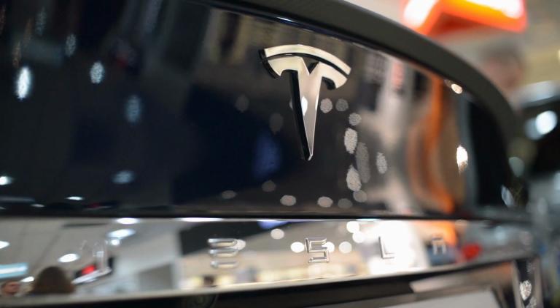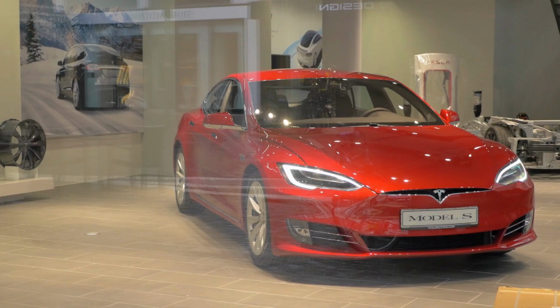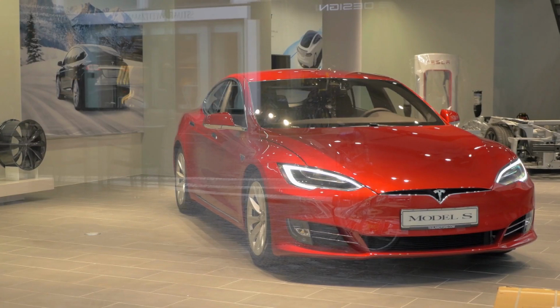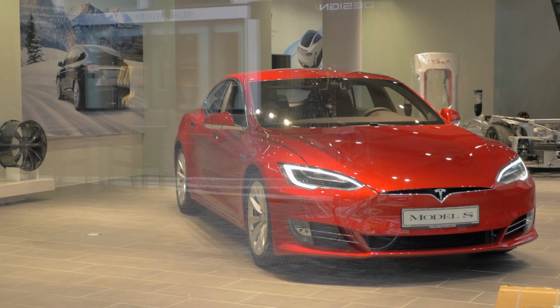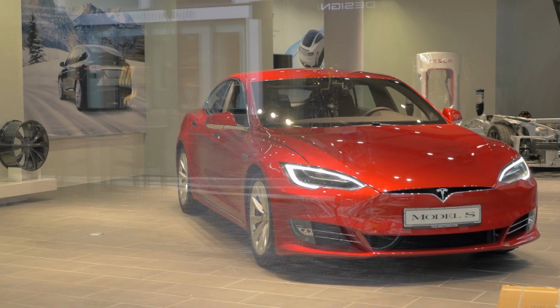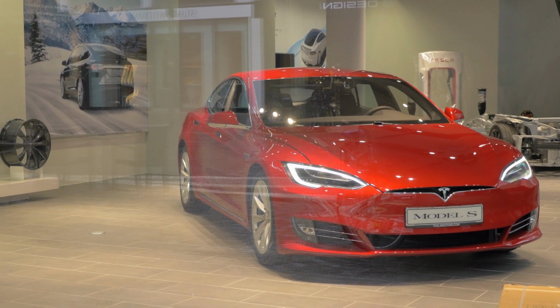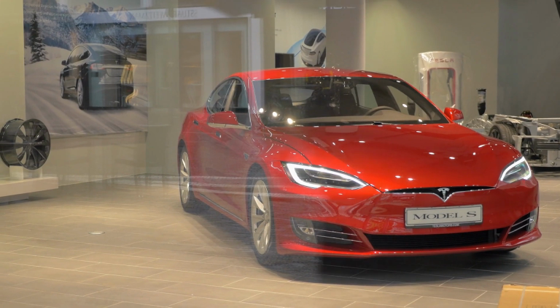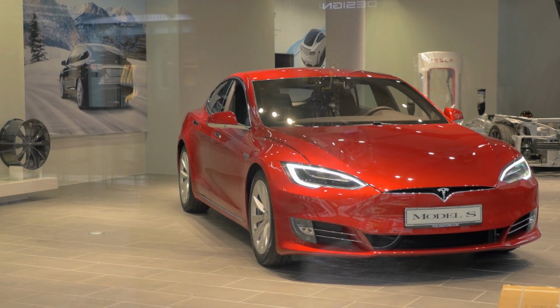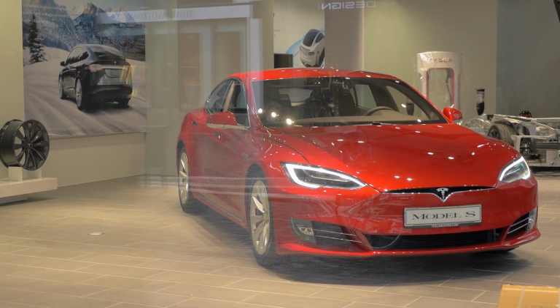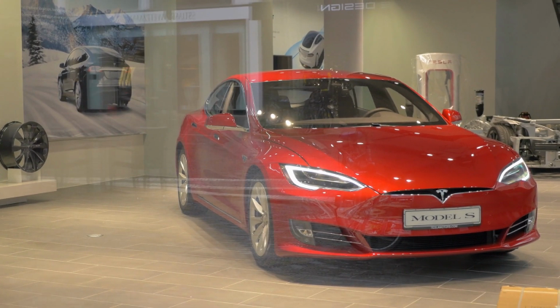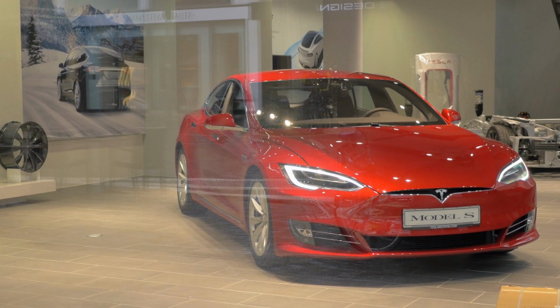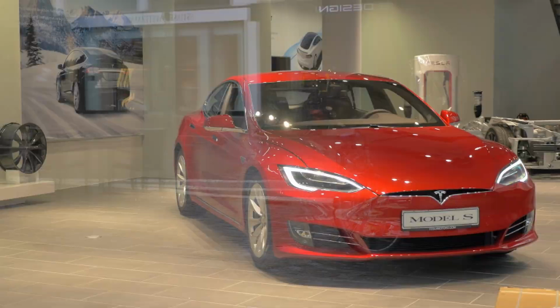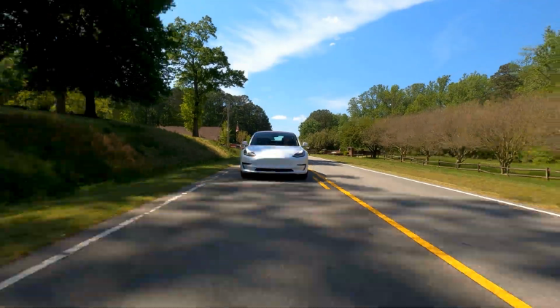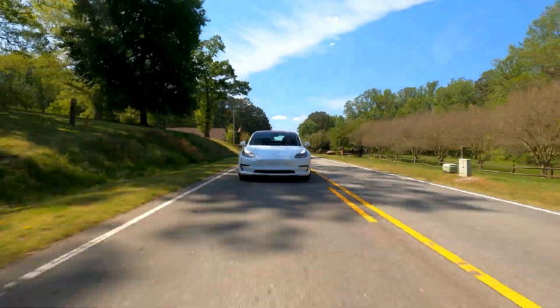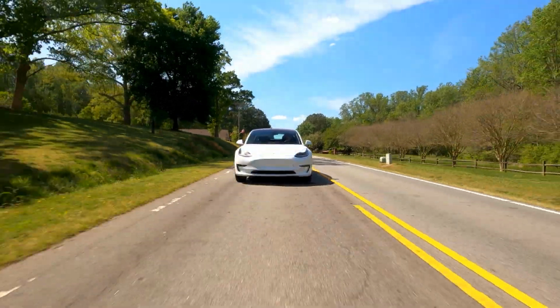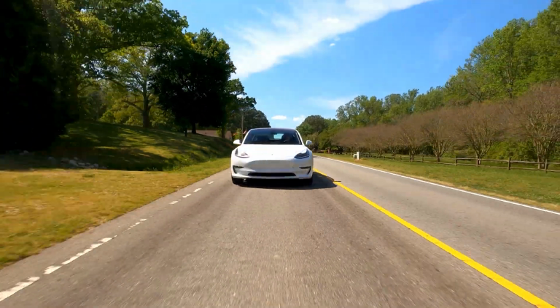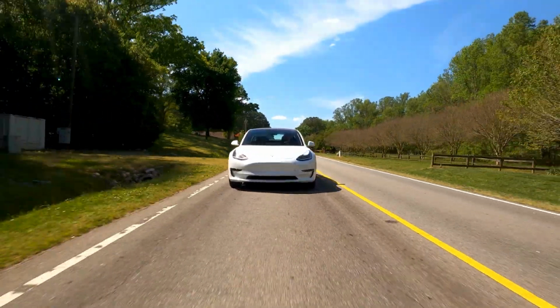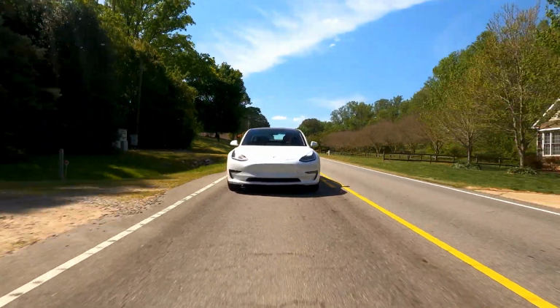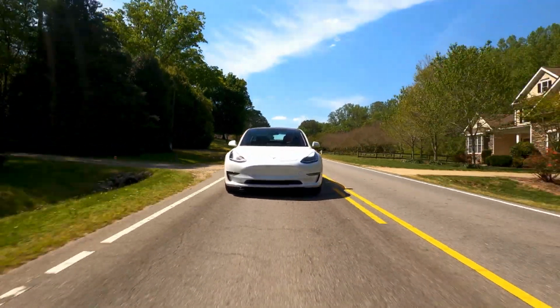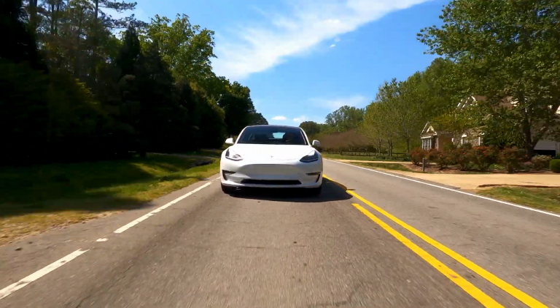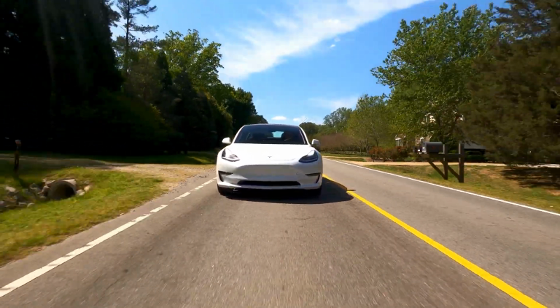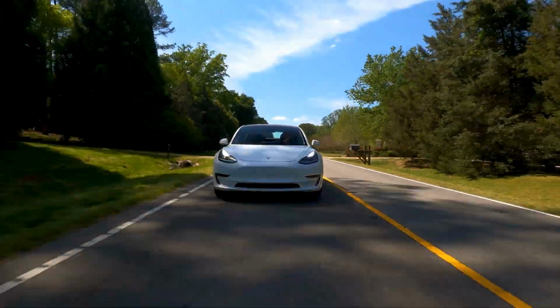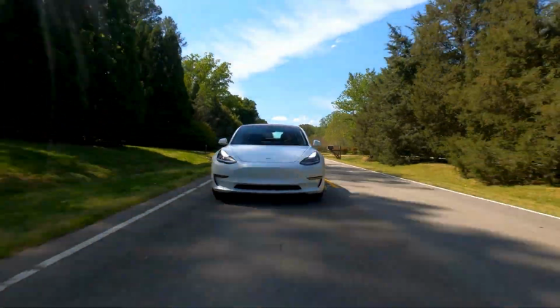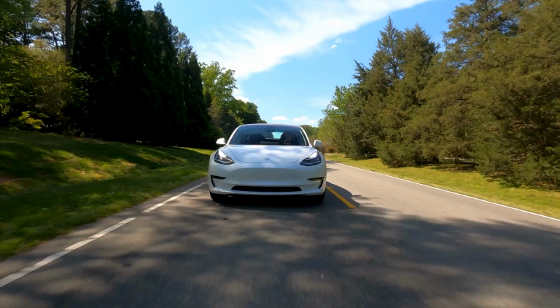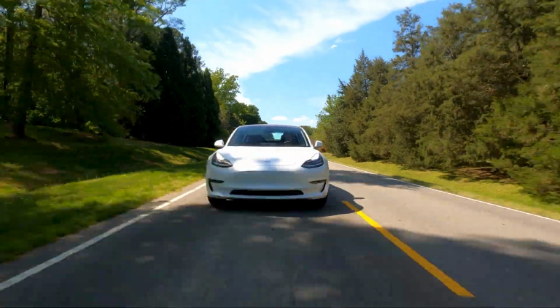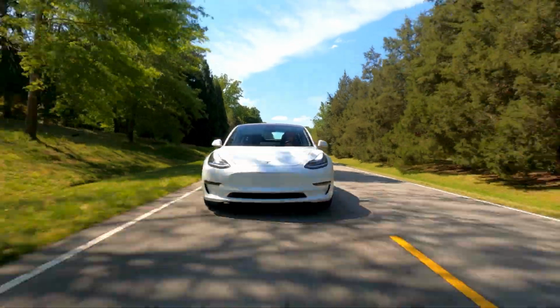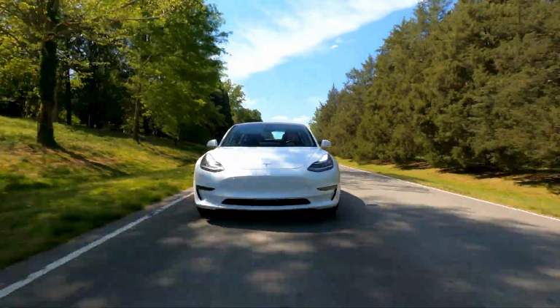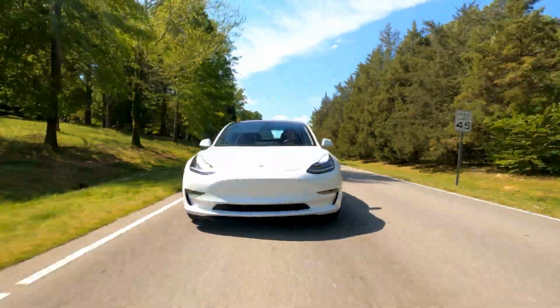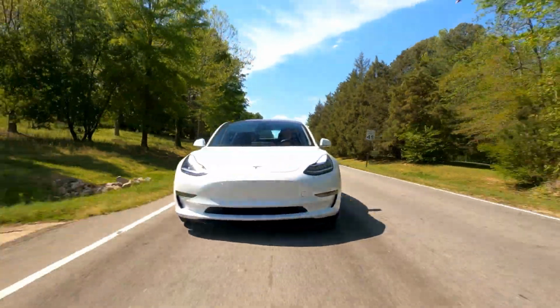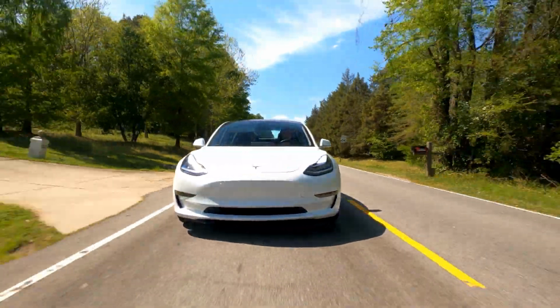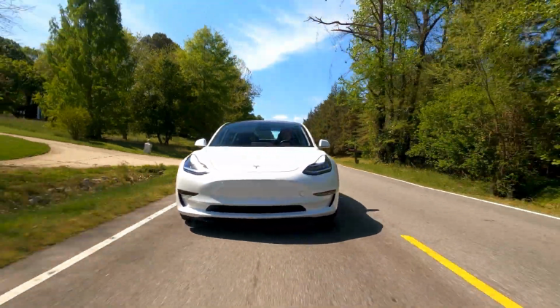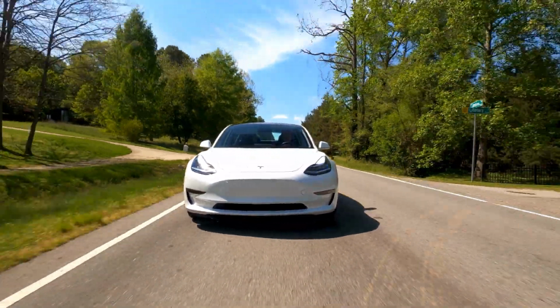Production of the Model 3 began in mid-2017, with the first production vehicle rolling off the assembly line on July 7, 2017. The official launch and delivery of the first 30 cars took place on July 28th.